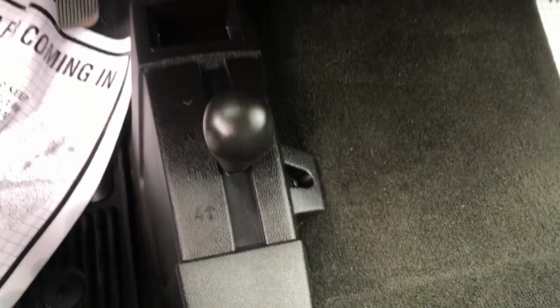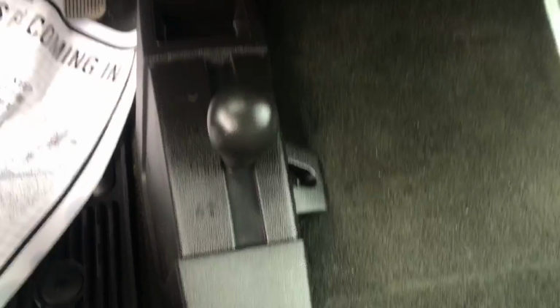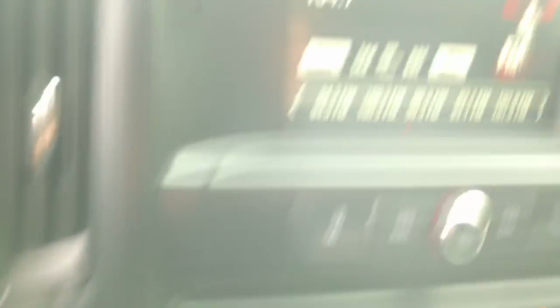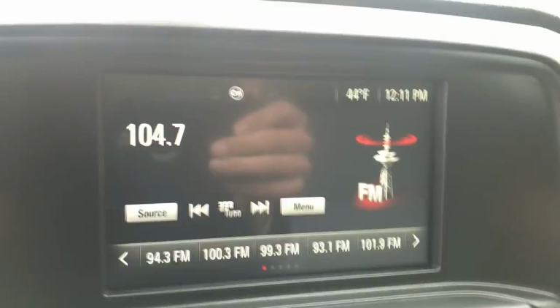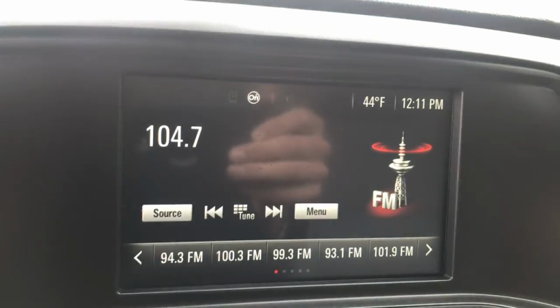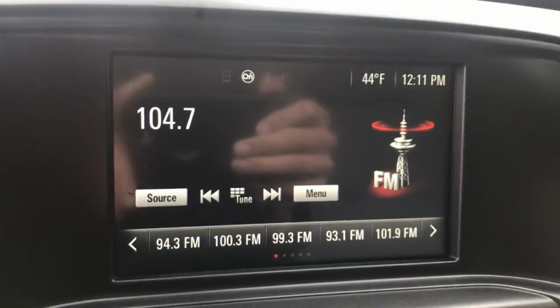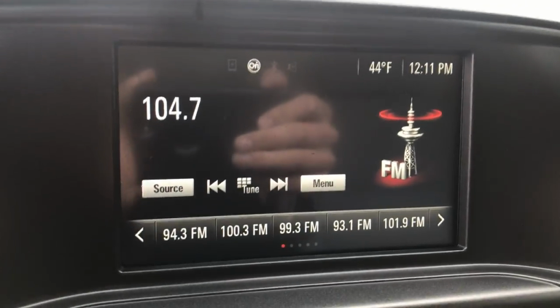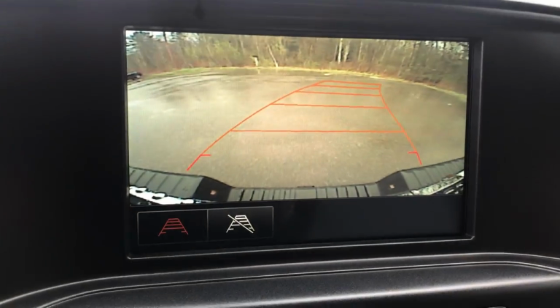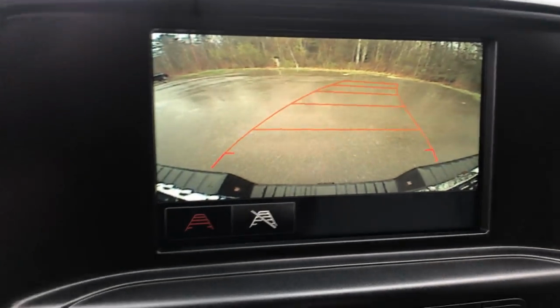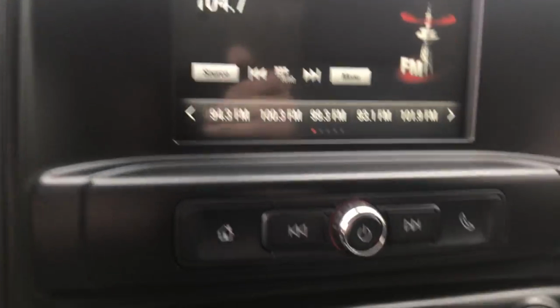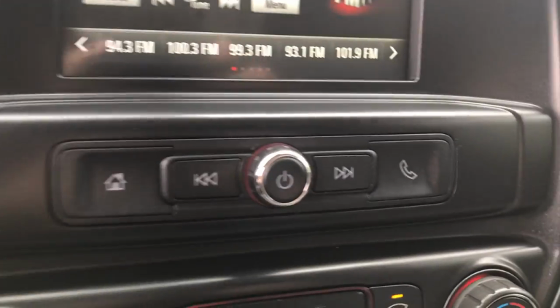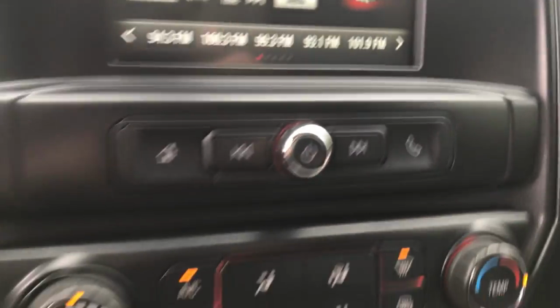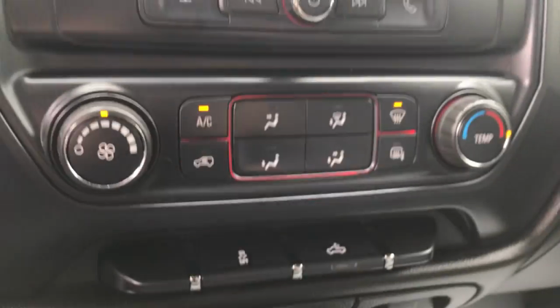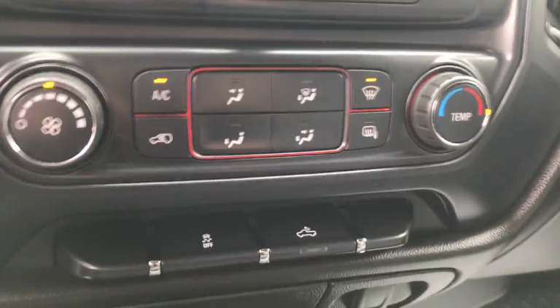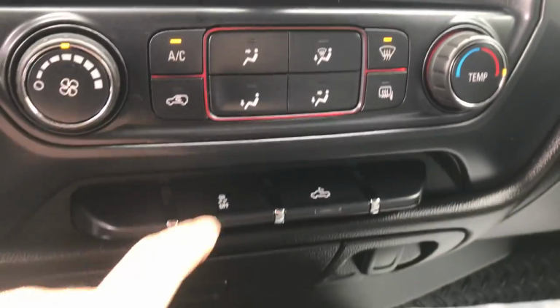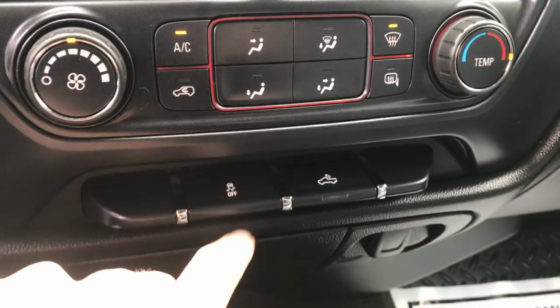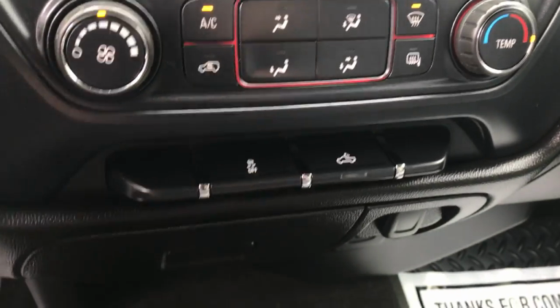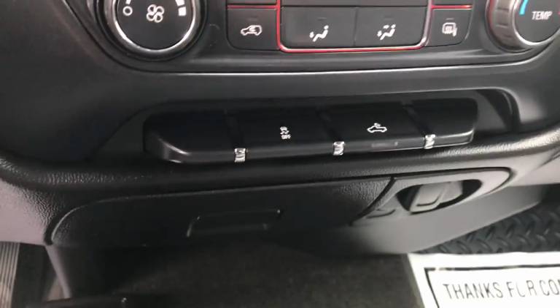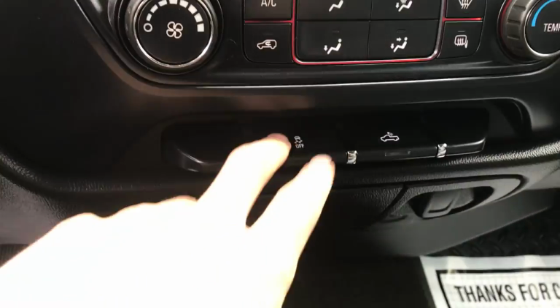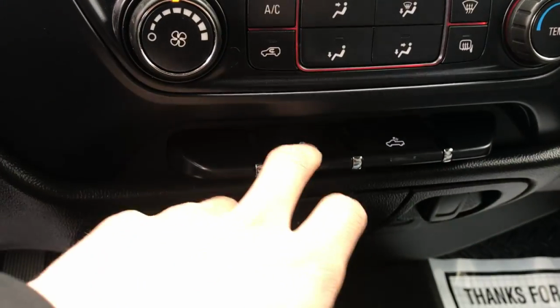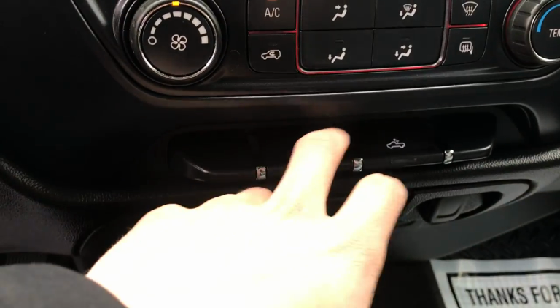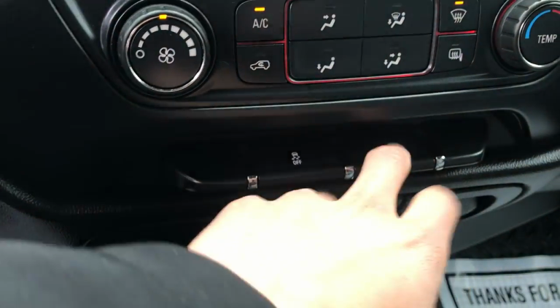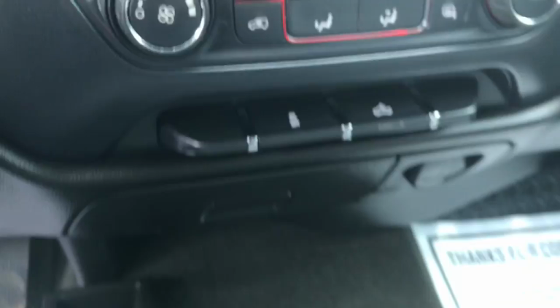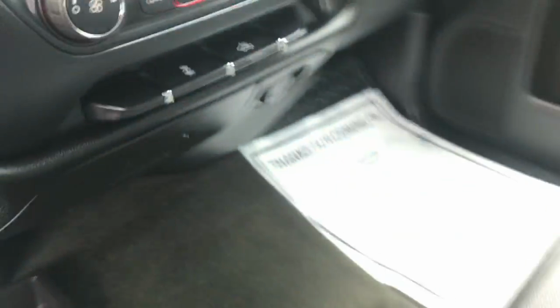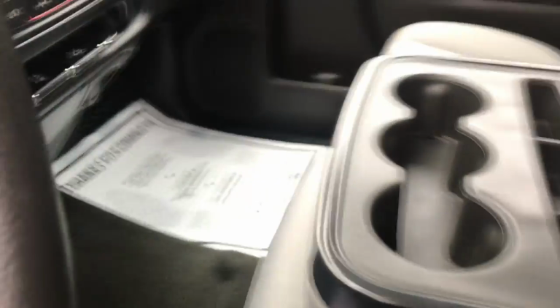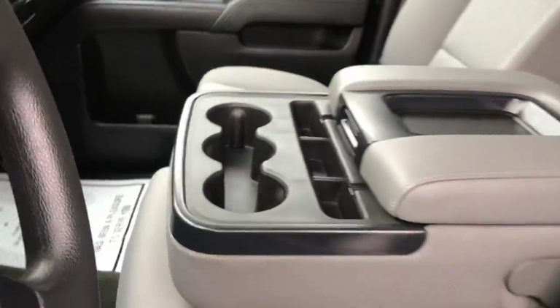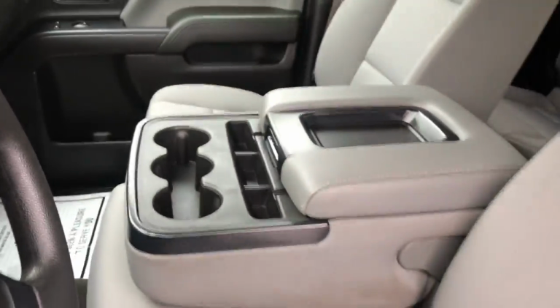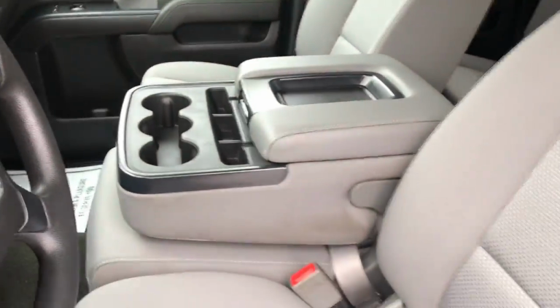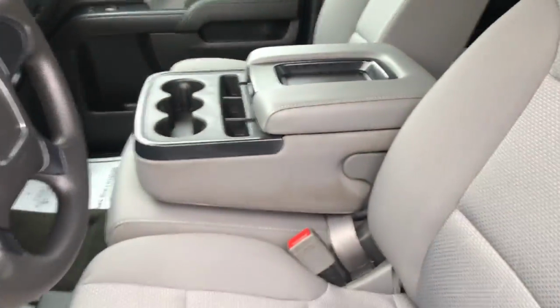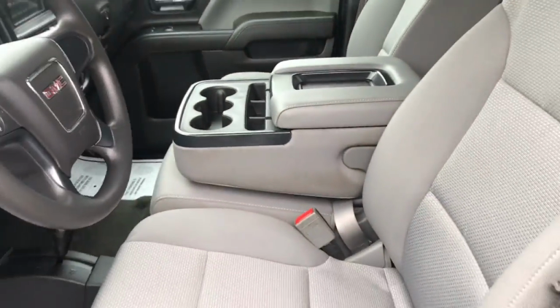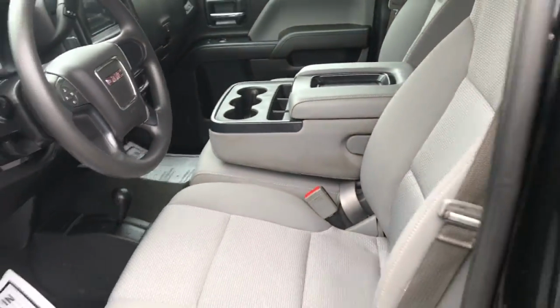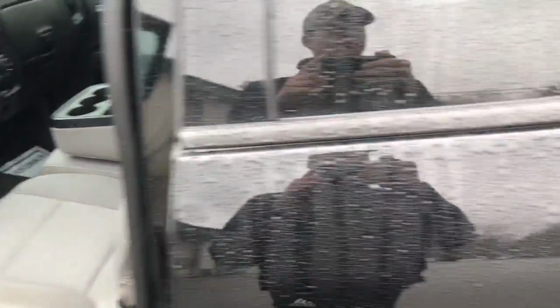Got your column shifter with your tow haul and manual modes, your four wheel drive on the floor. Got your infotainment screen as well as your backup camera and controls for that, climate controls. Got some extra switches here — you've got your traction control and your bed lights.